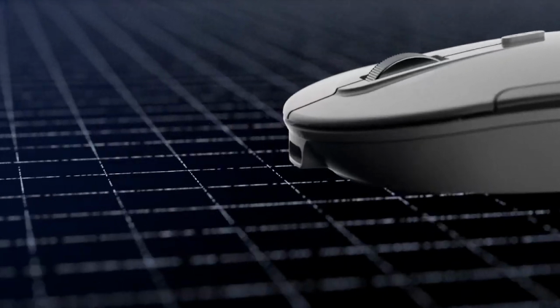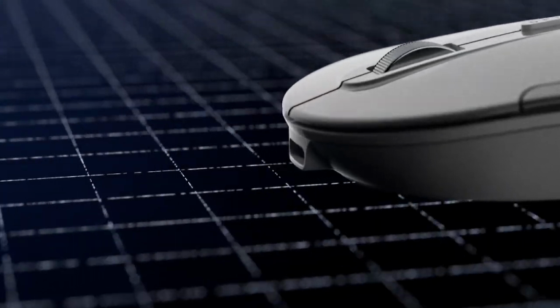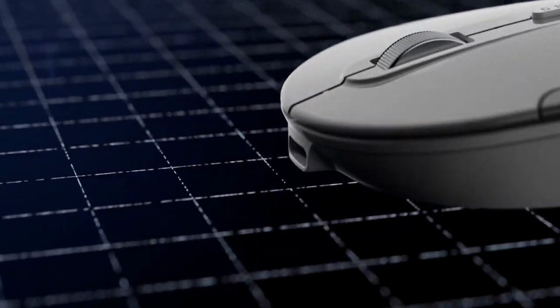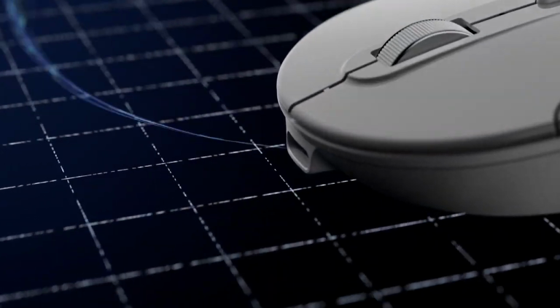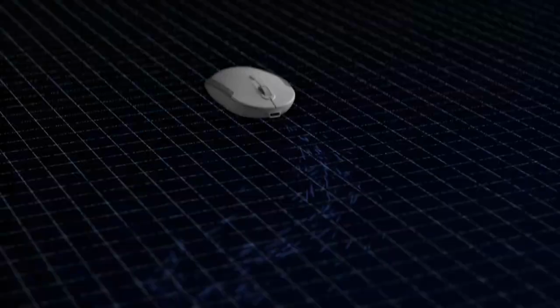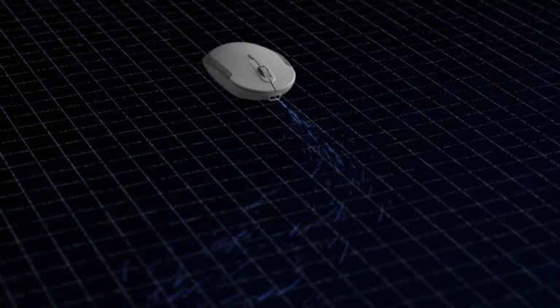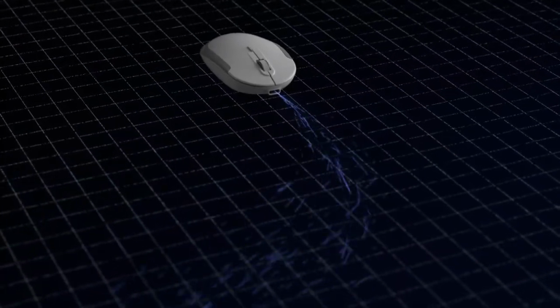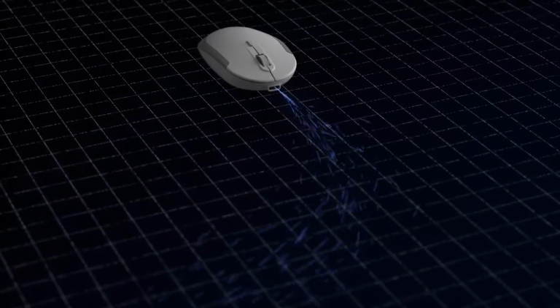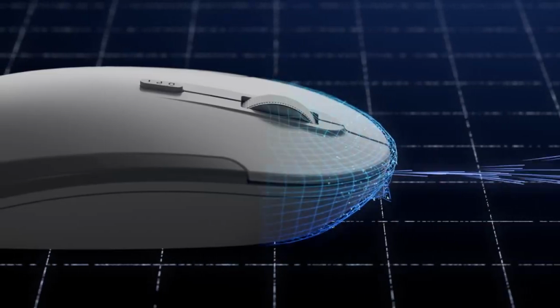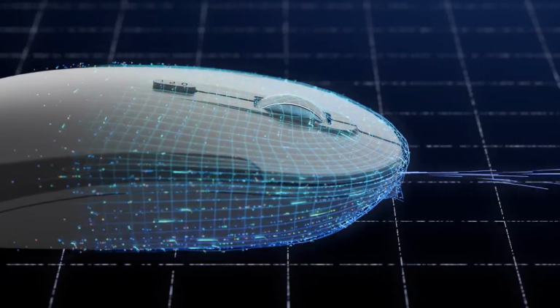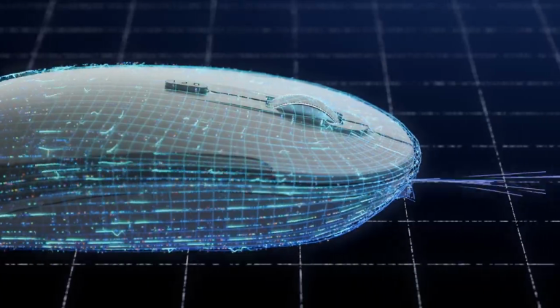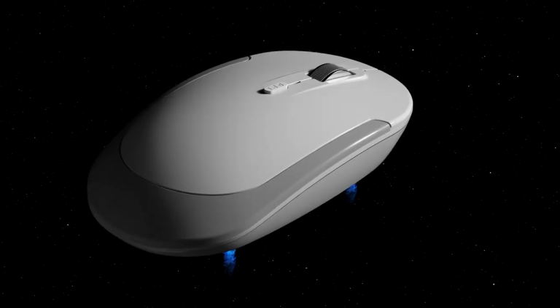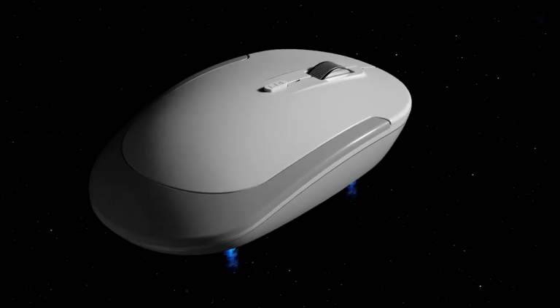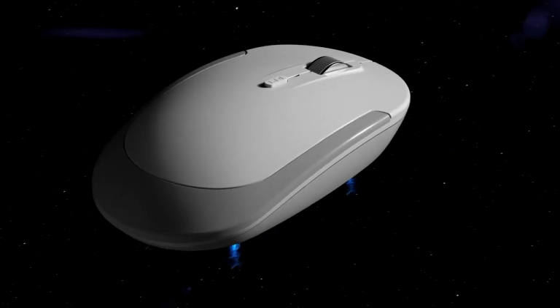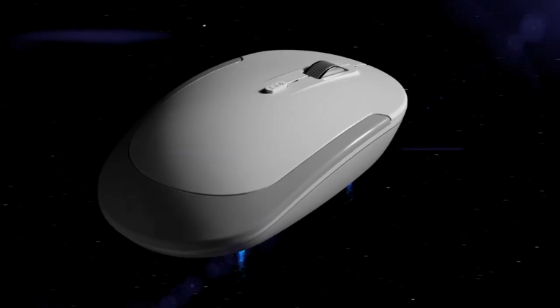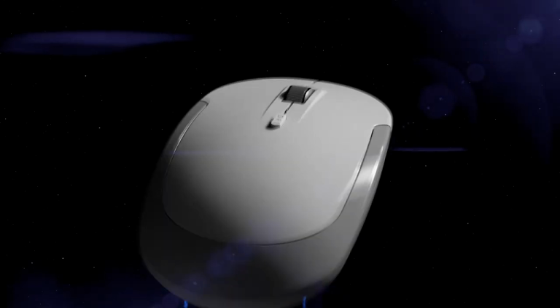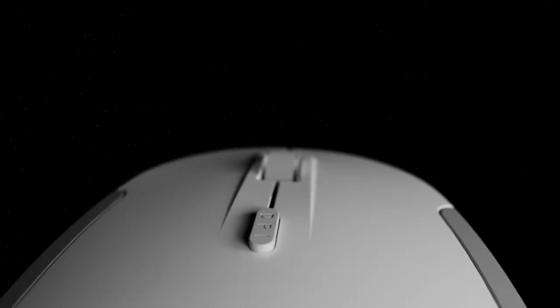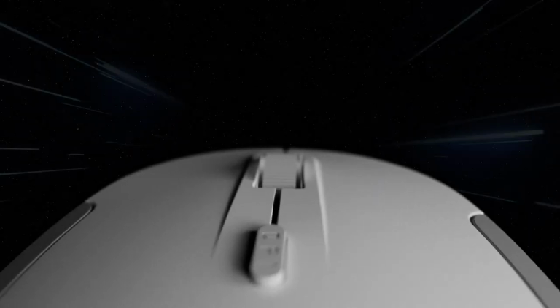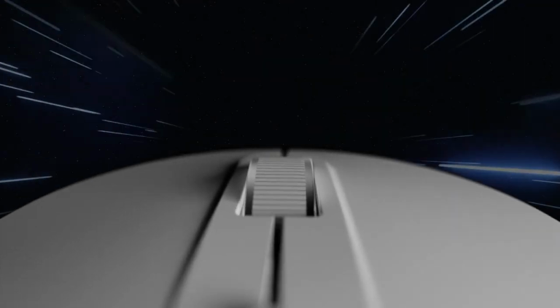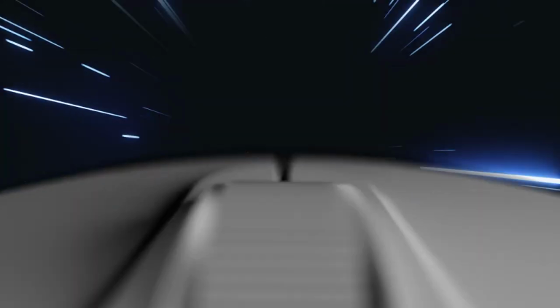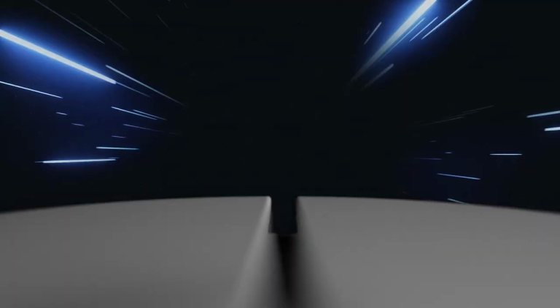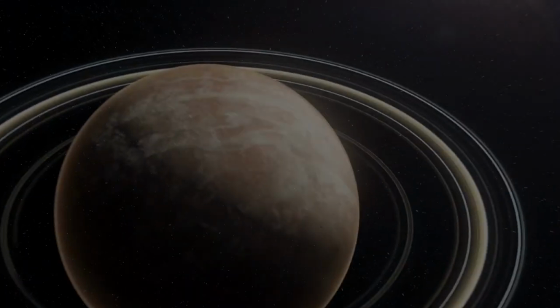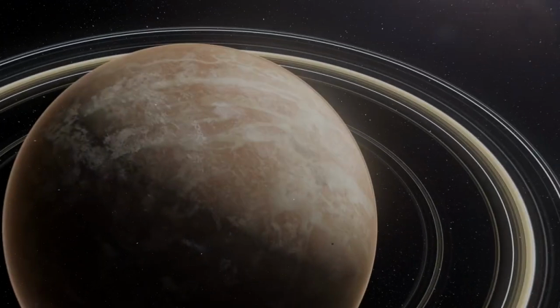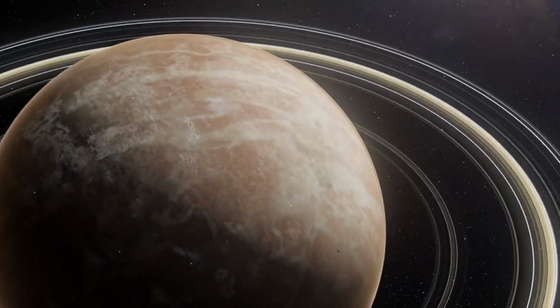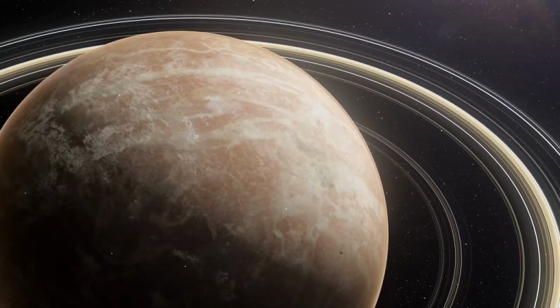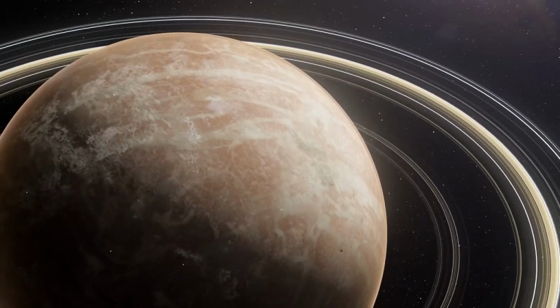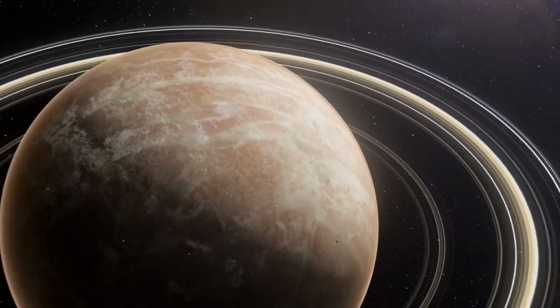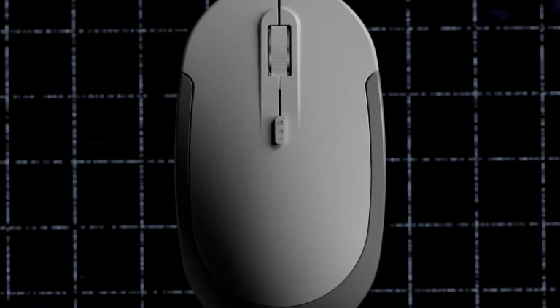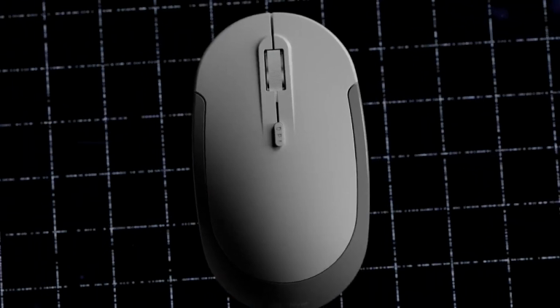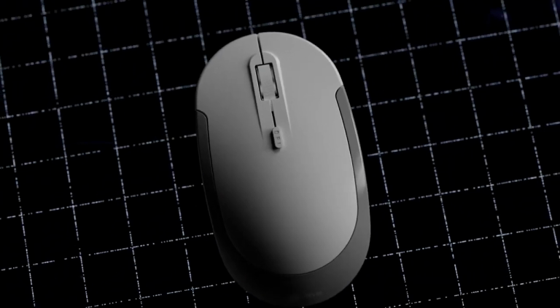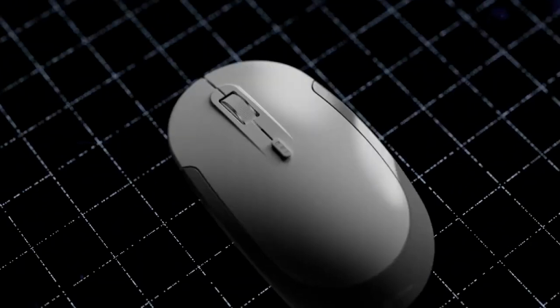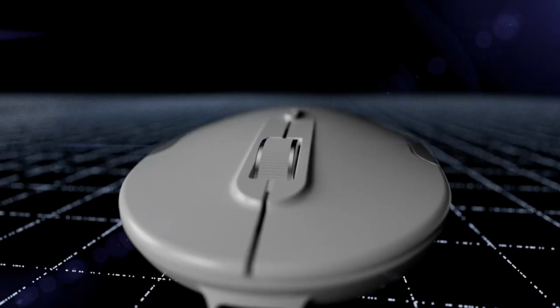Complete that project without interruptions. The wireless keyboard has an extremely rechargeable battery and can last up to 90 hours of continuous typing on a single charge. Furthermore, when not in use, the mouse and keyboard go into standby mode to save energy.